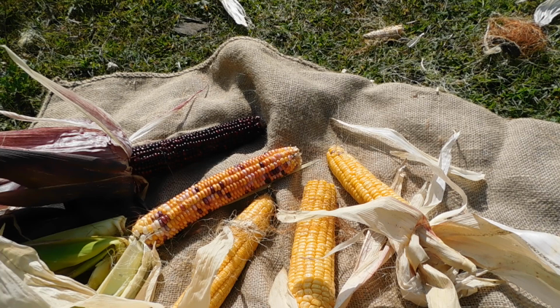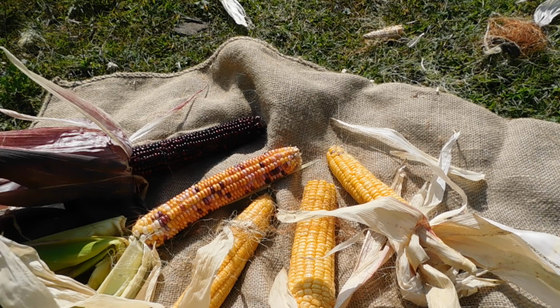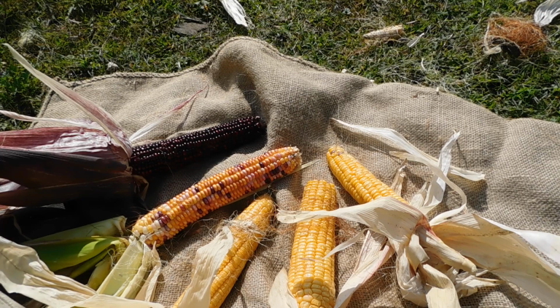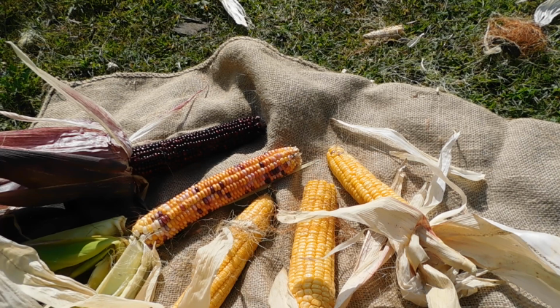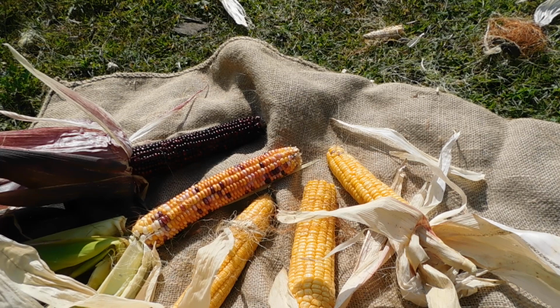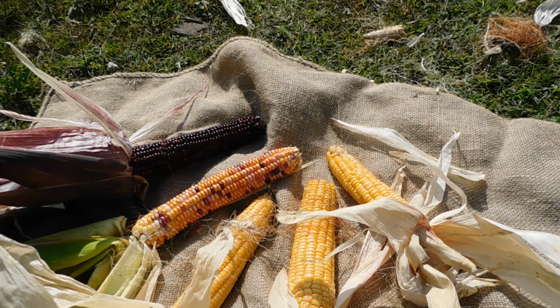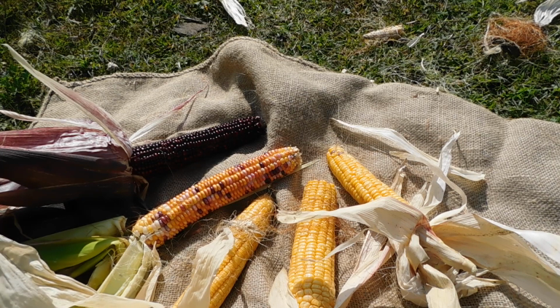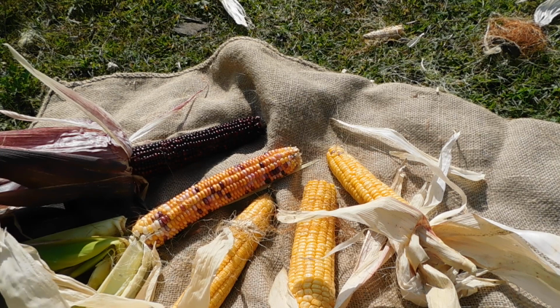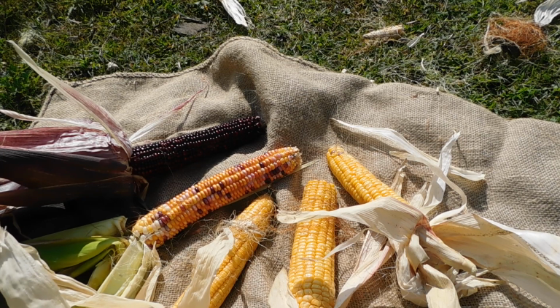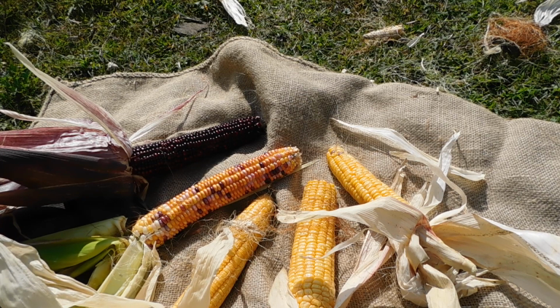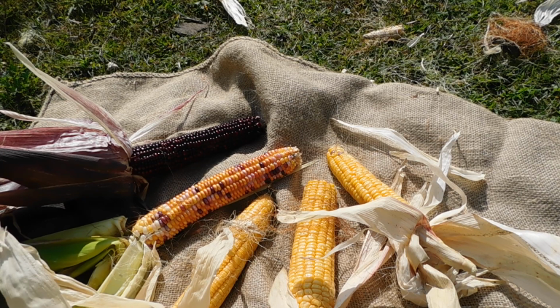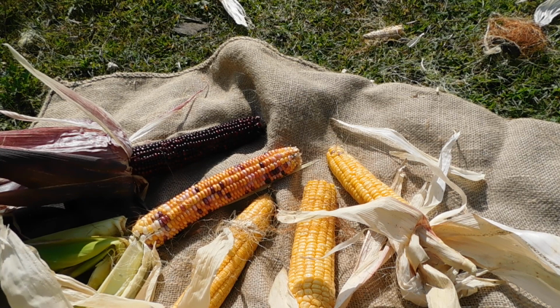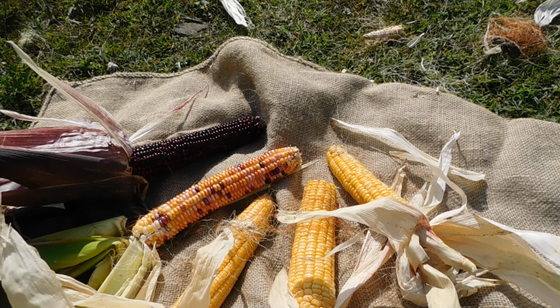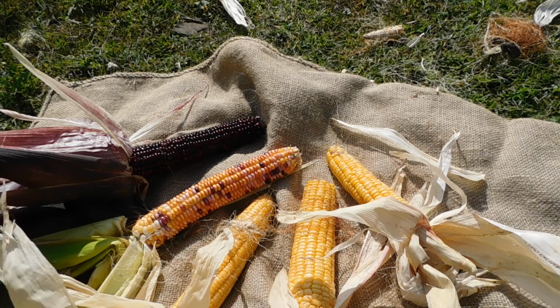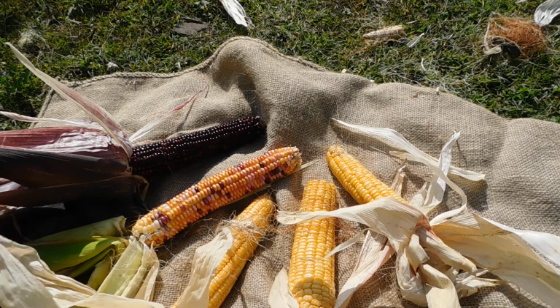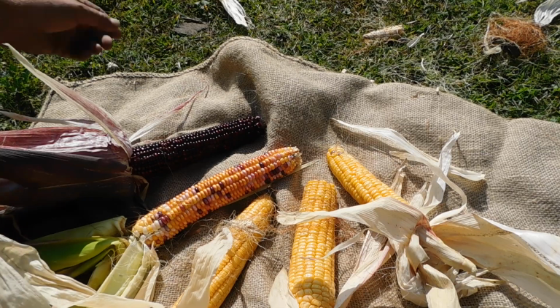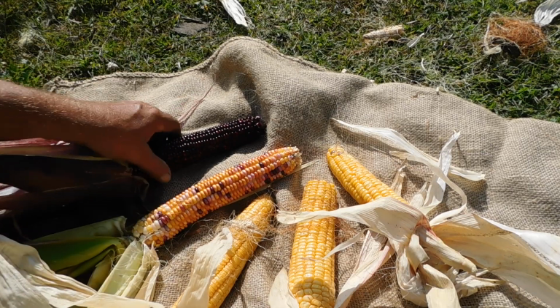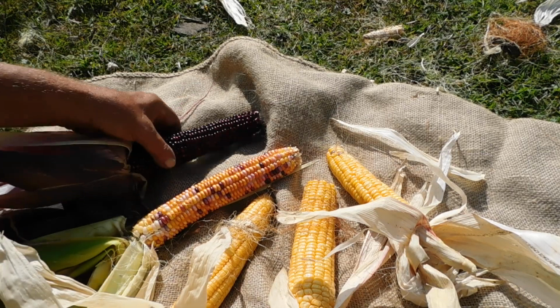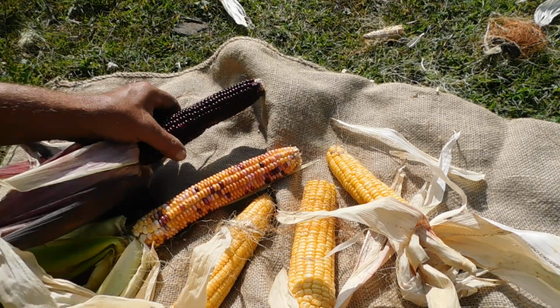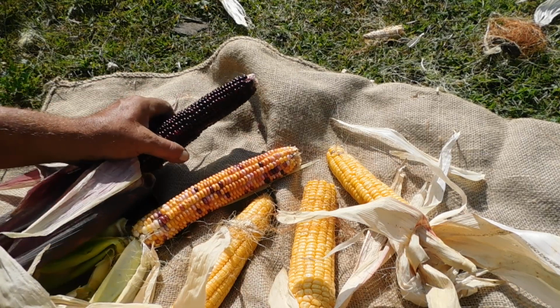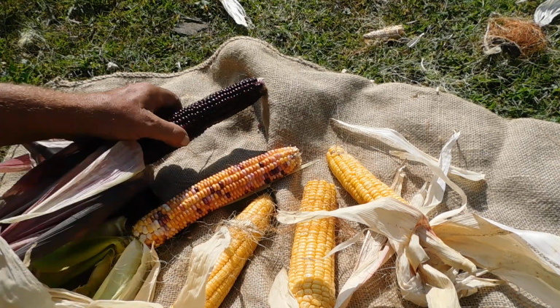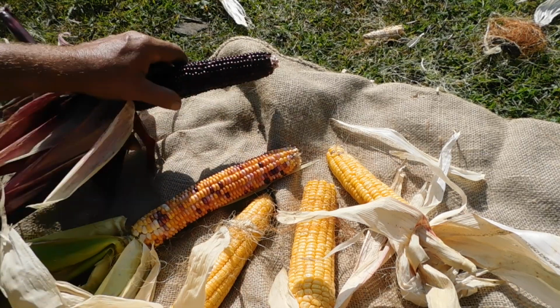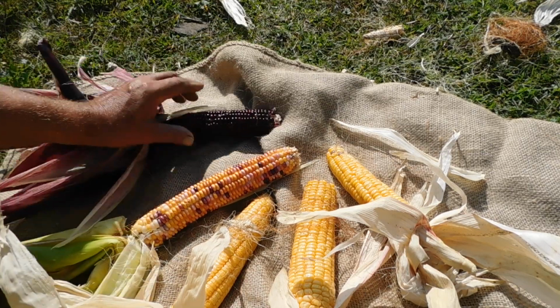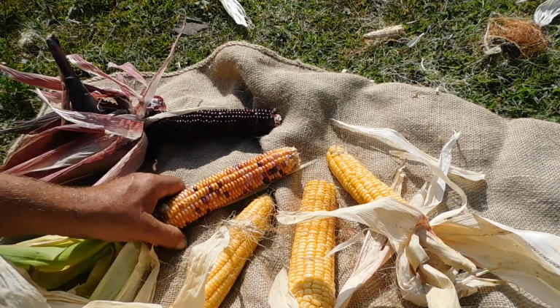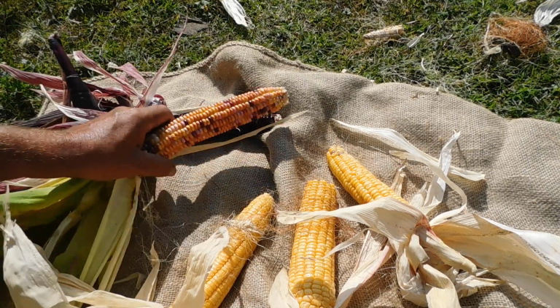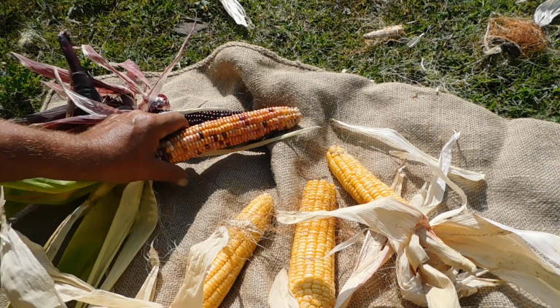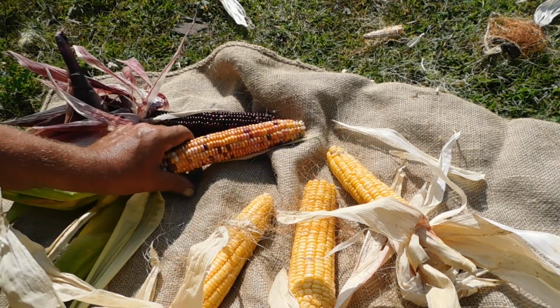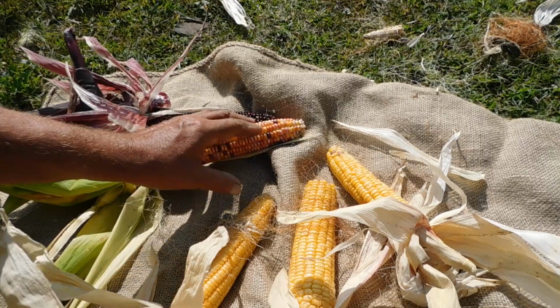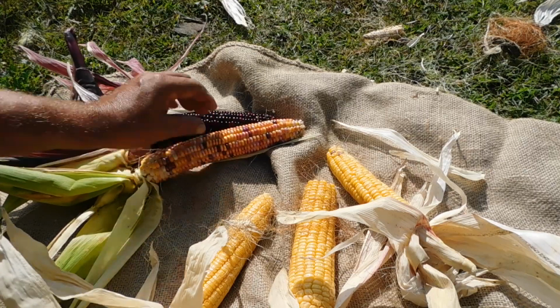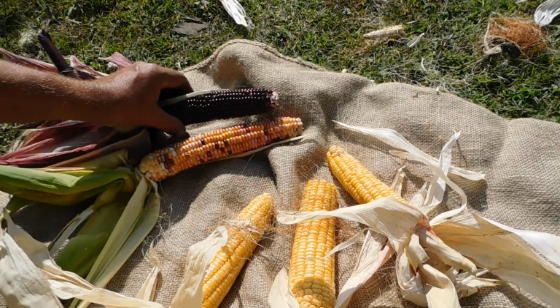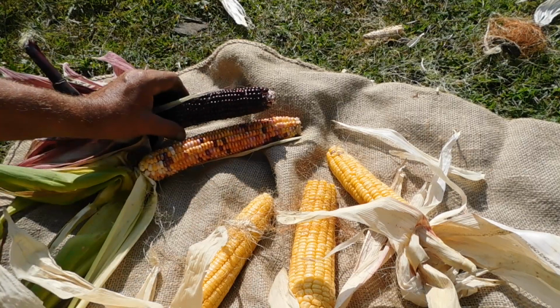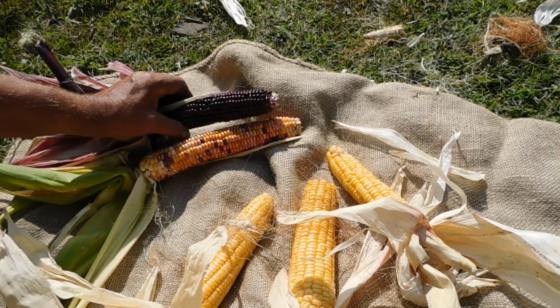I've talked about the potential of cross-pollination in the corn. This is the Indian corn — there's two types: this multi-color and a solid red.